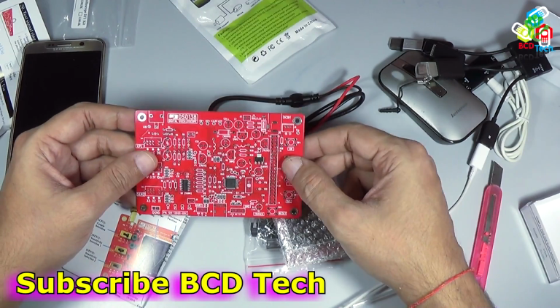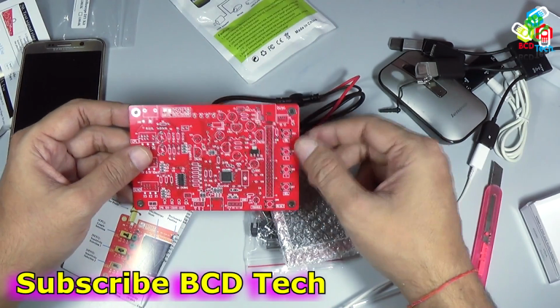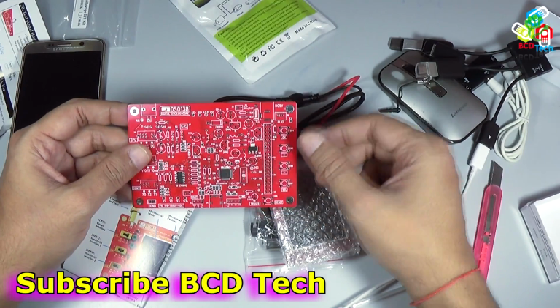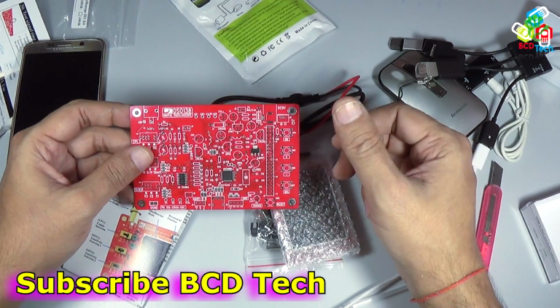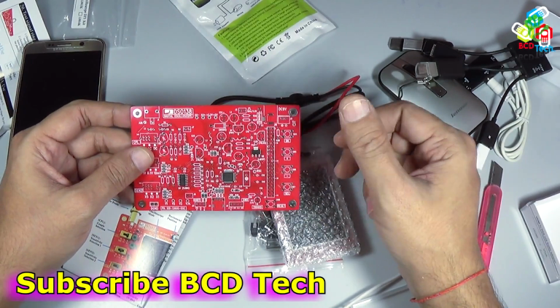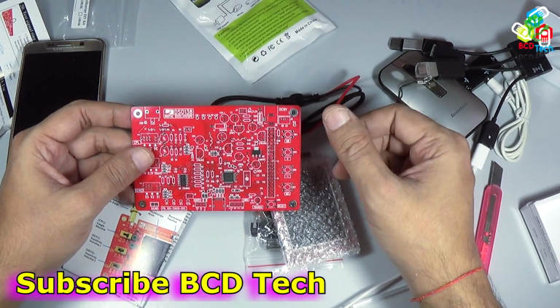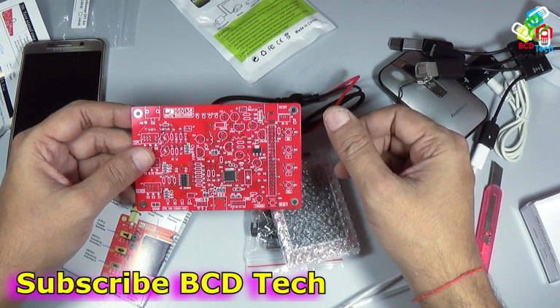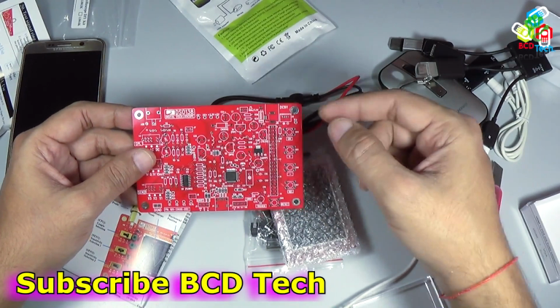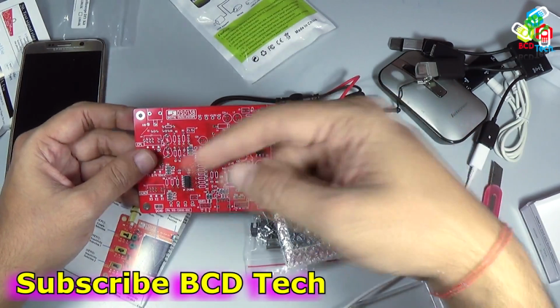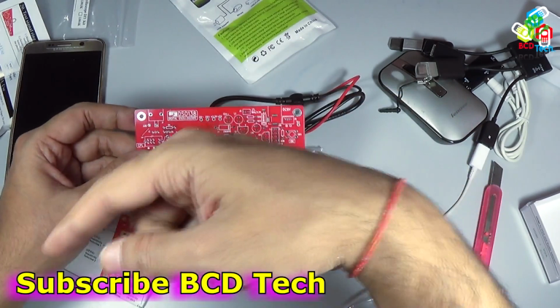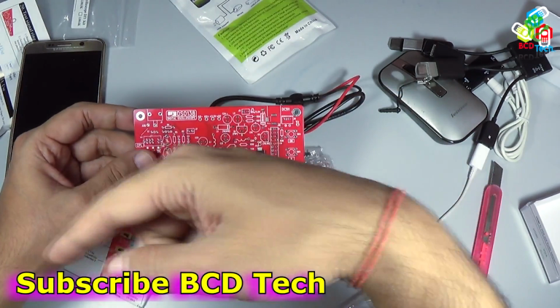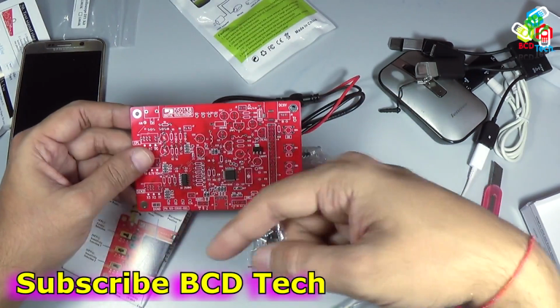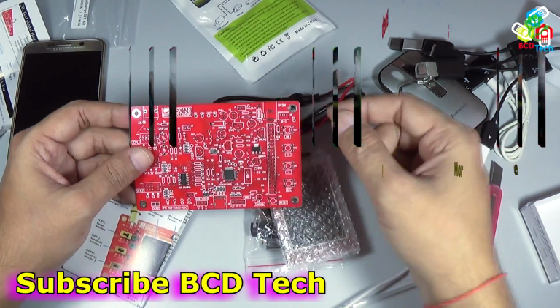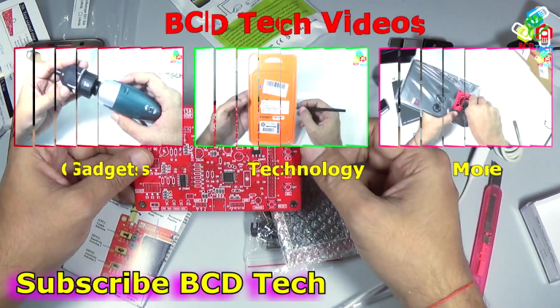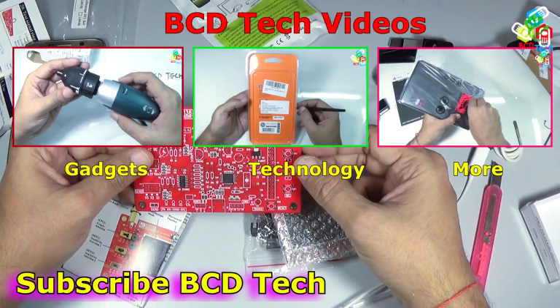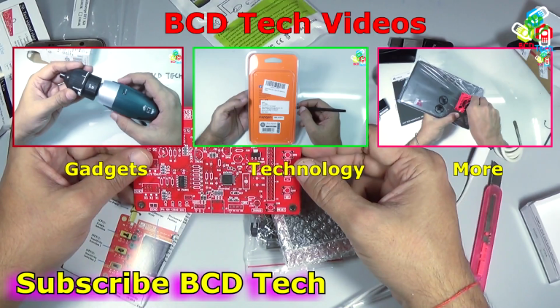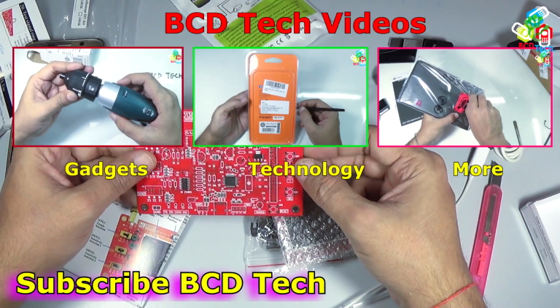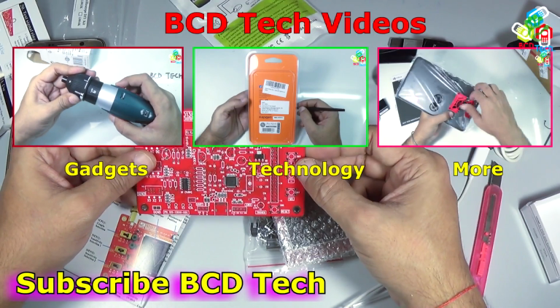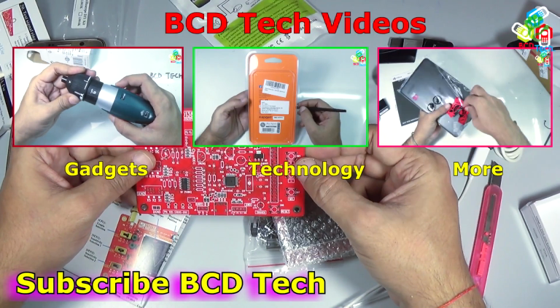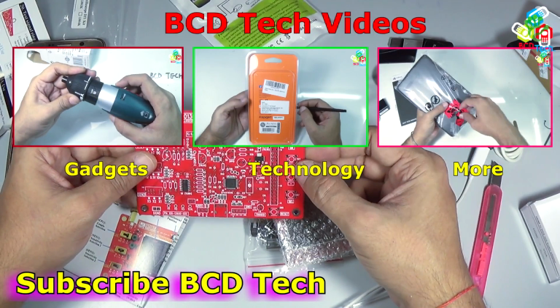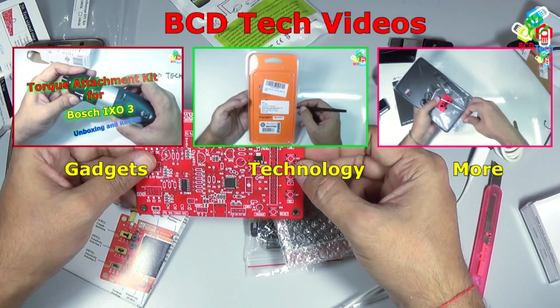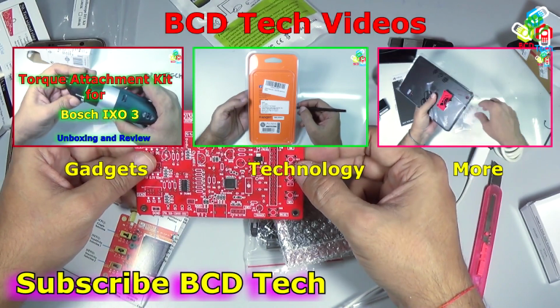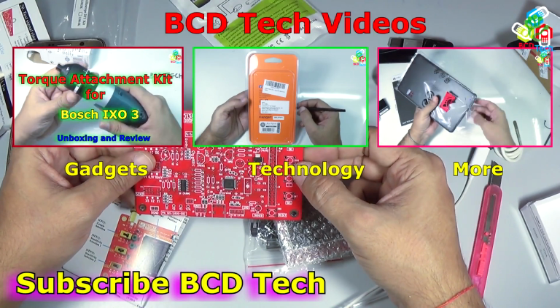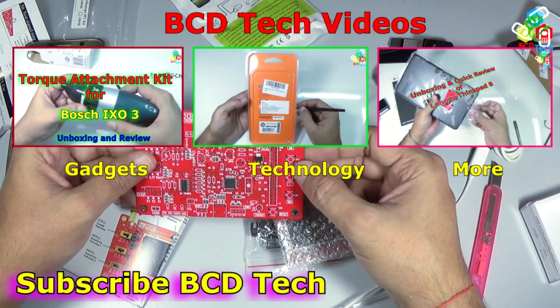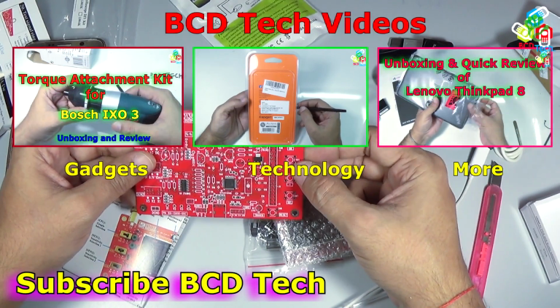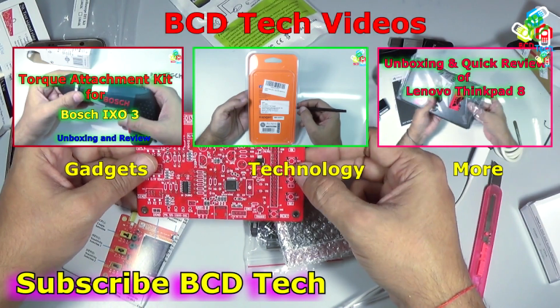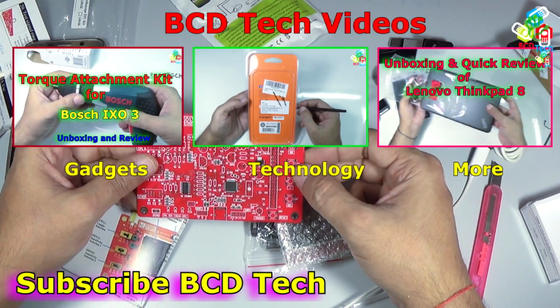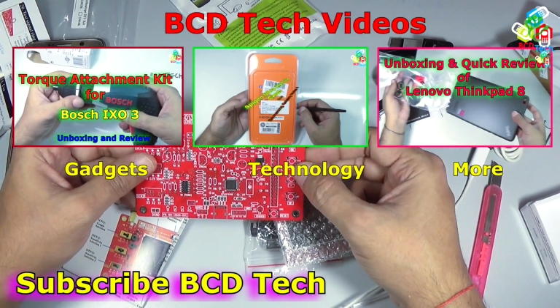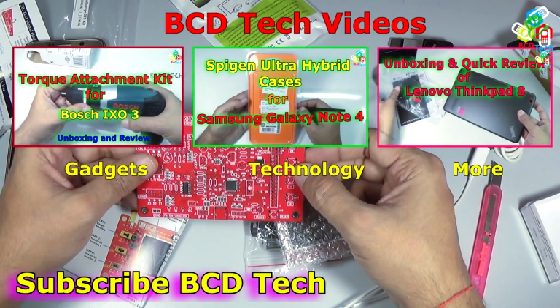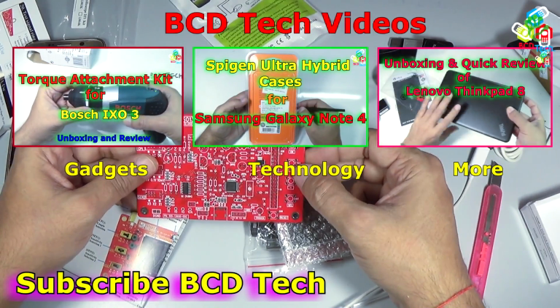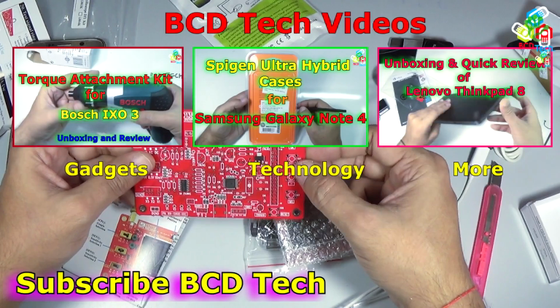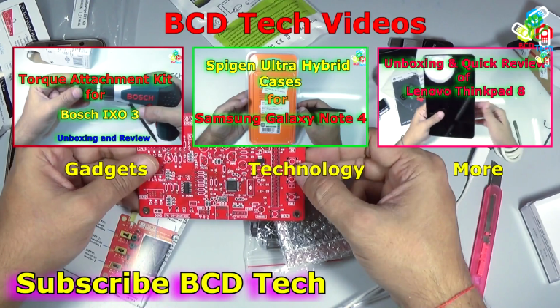If you like this video, give a thumbs up, share and subscribe. The subscription link is shown on your screen. For more videos on upcoming gadgets, technology, and many more, keep watching BCD Tech. Thank you and have a nice day. Bye-bye.